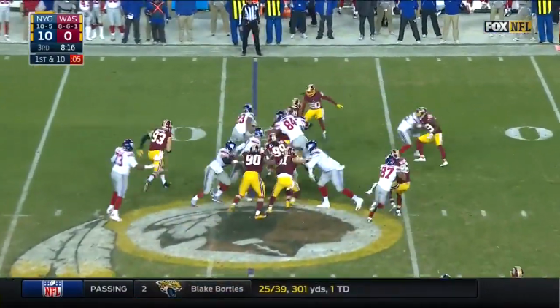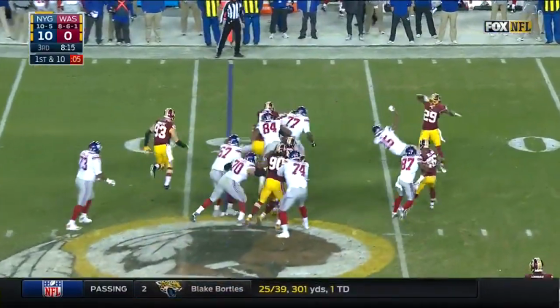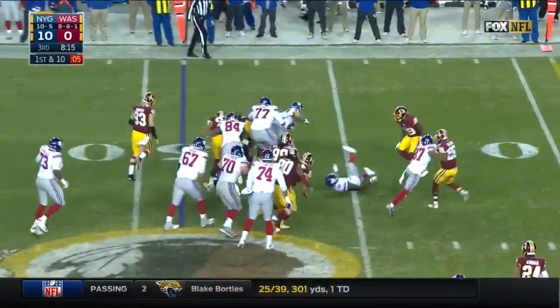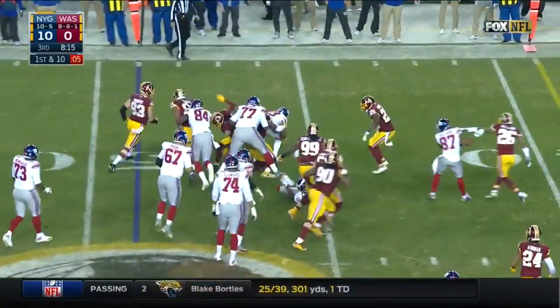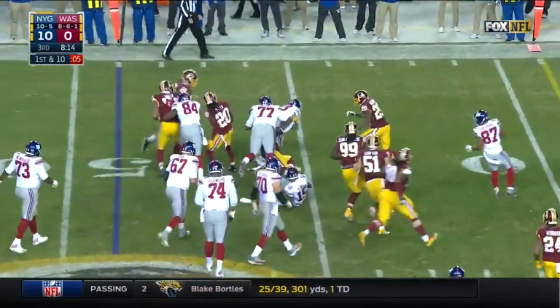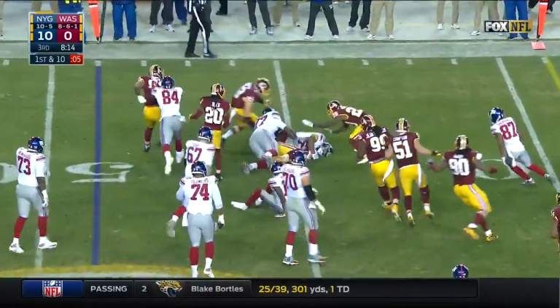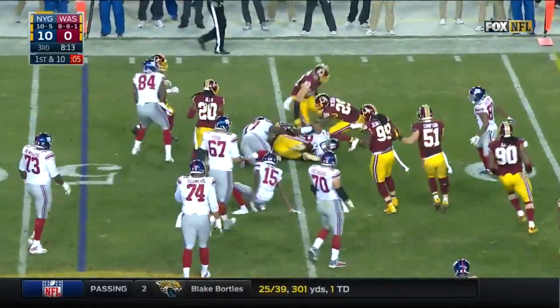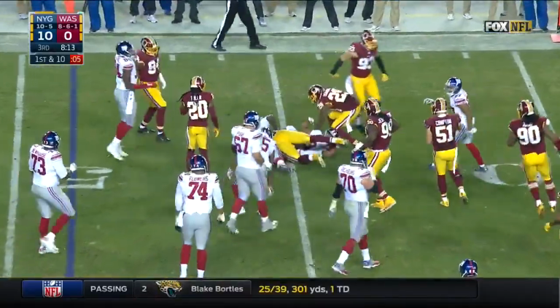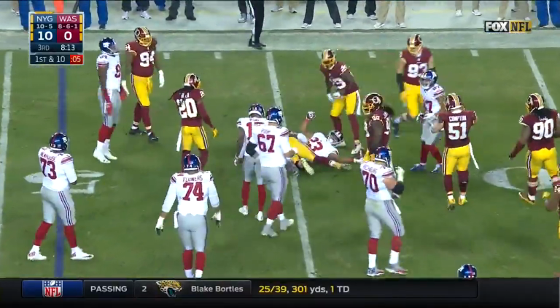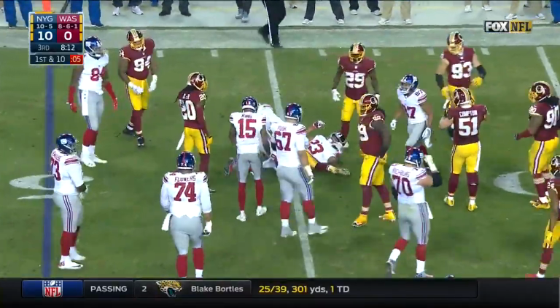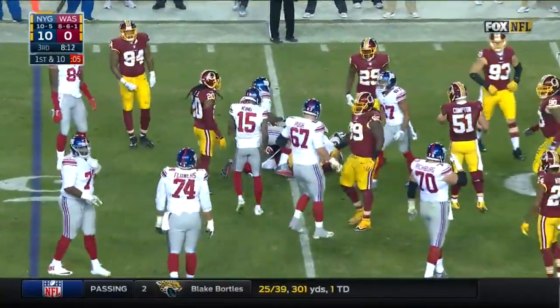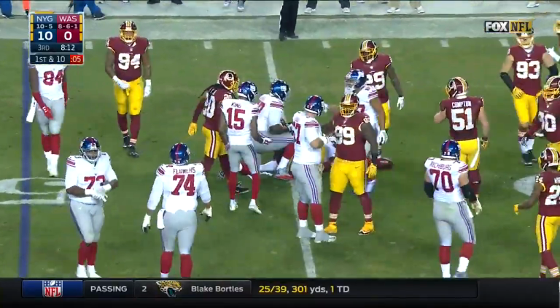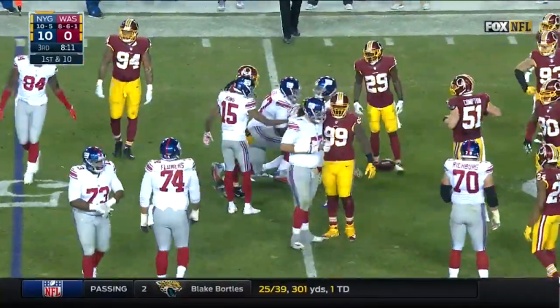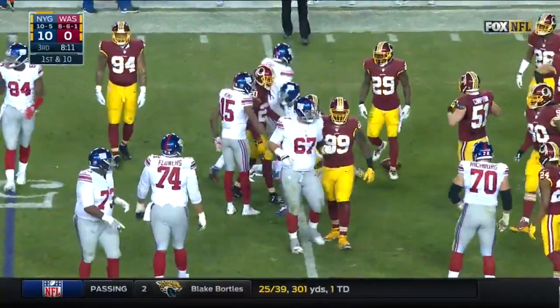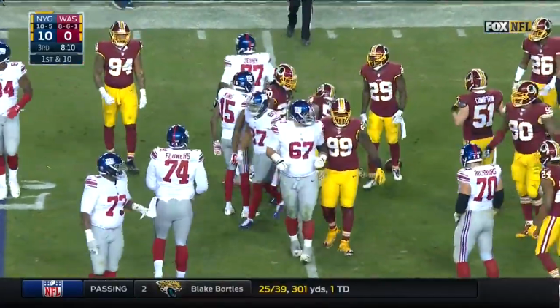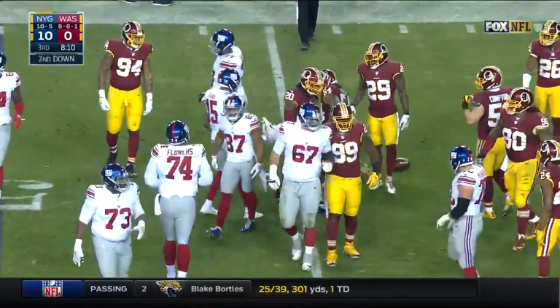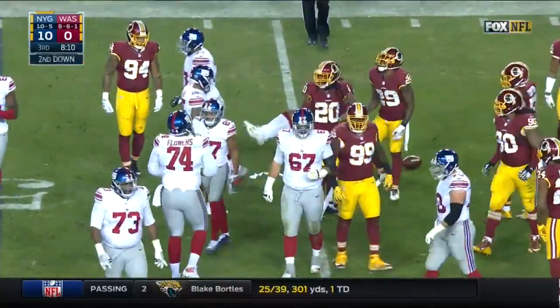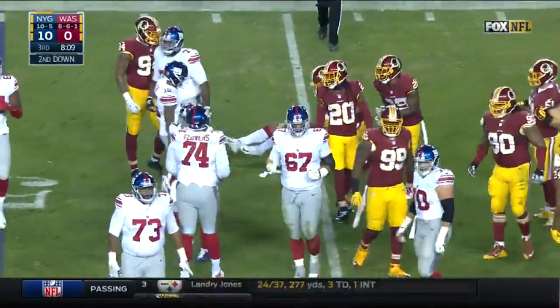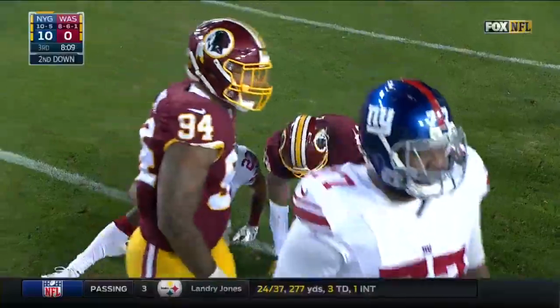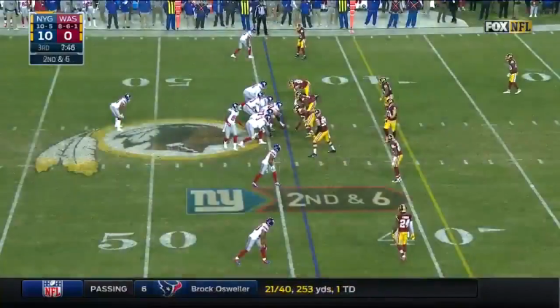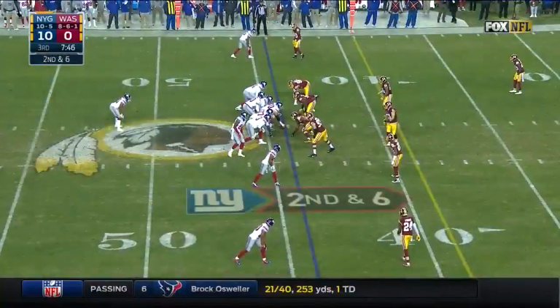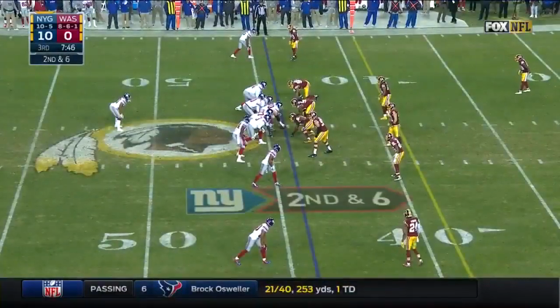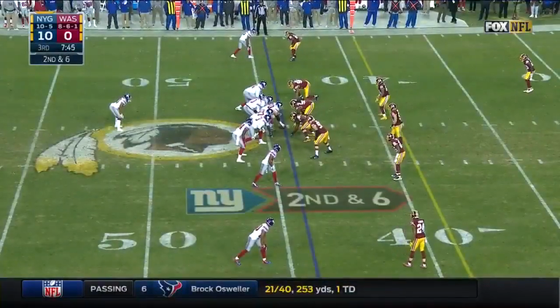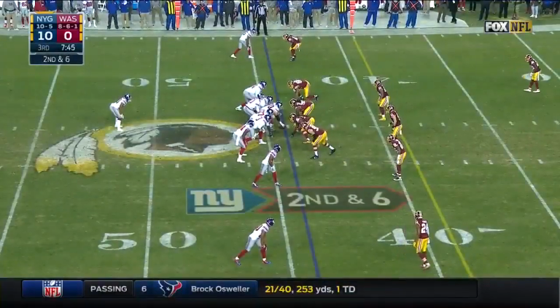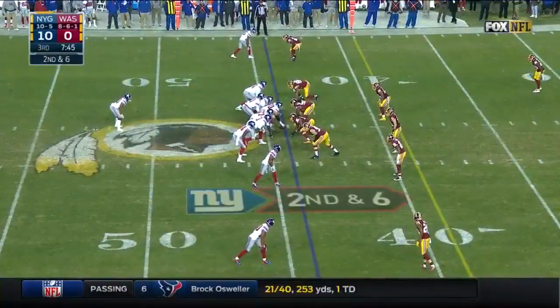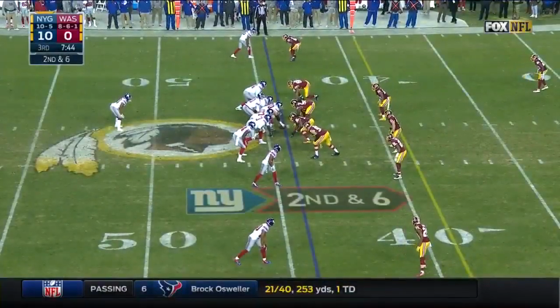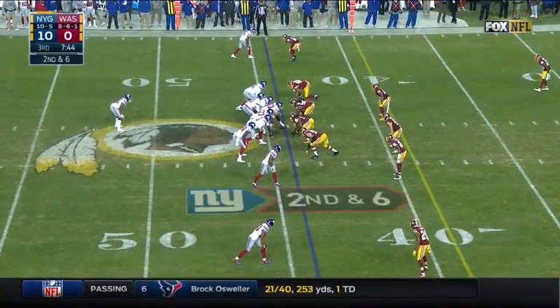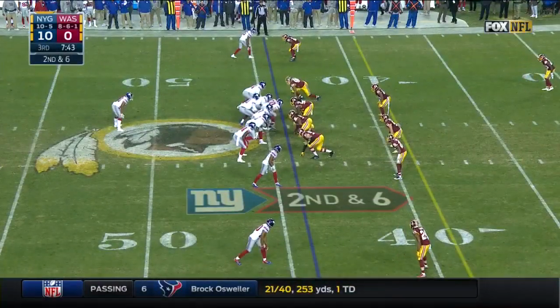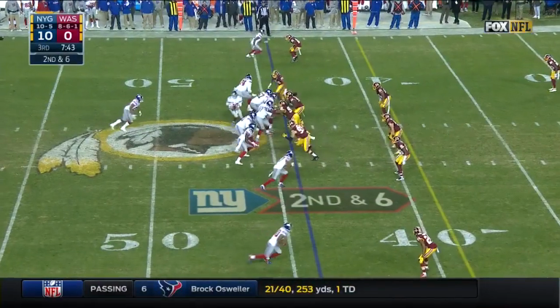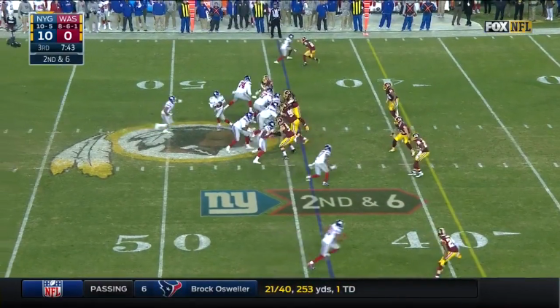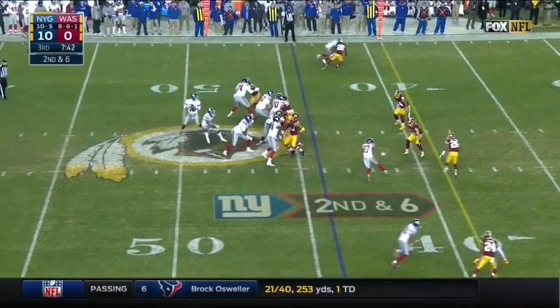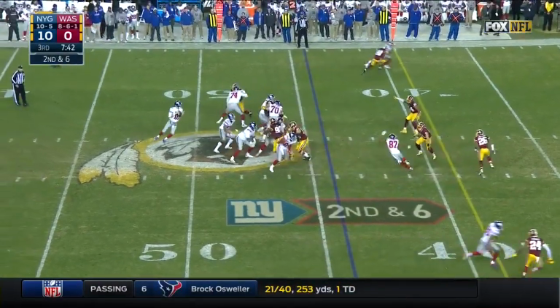Jennings — well, they have been running left a lot behind Eric Flowers, their big left tackle. Also helps this offensive line not to constantly be in pass protection as they were last week.